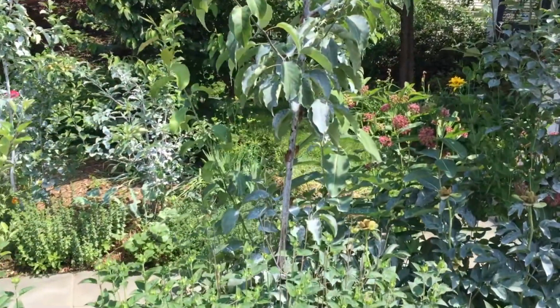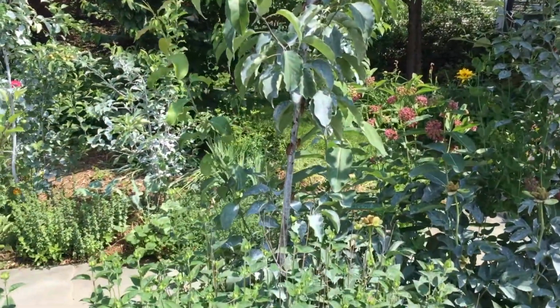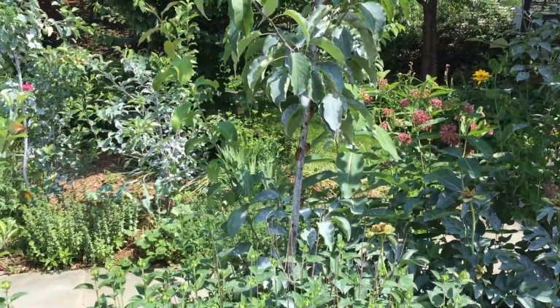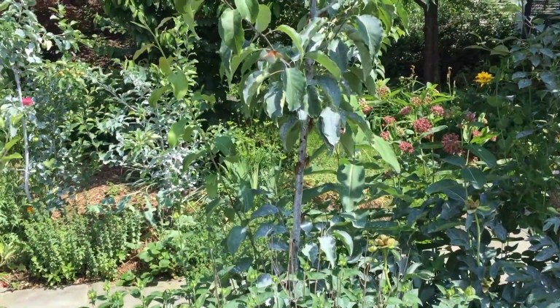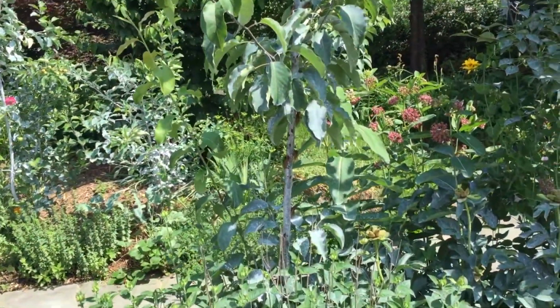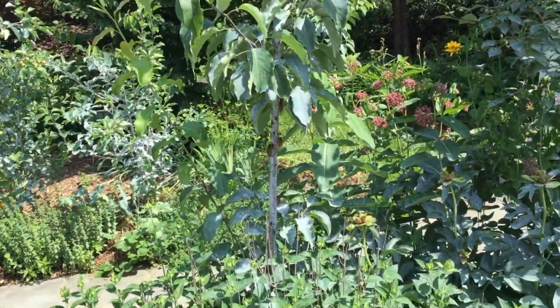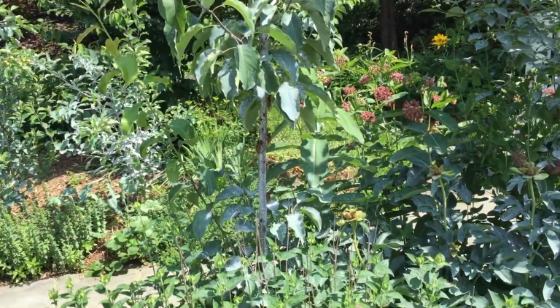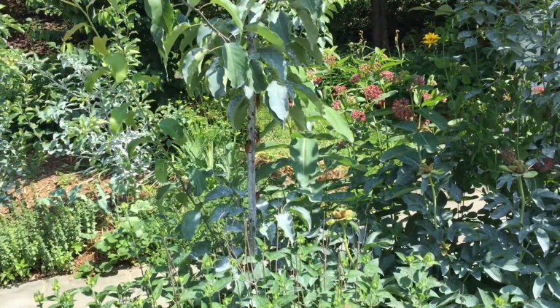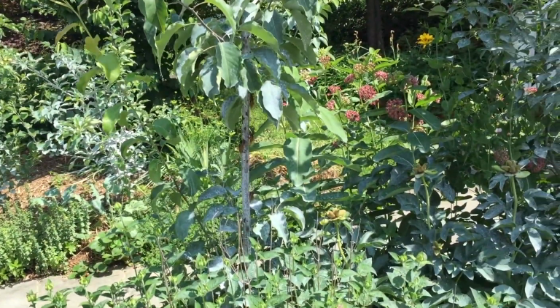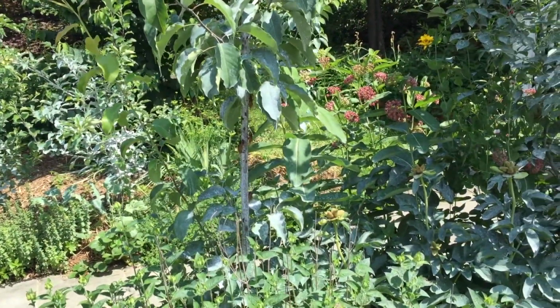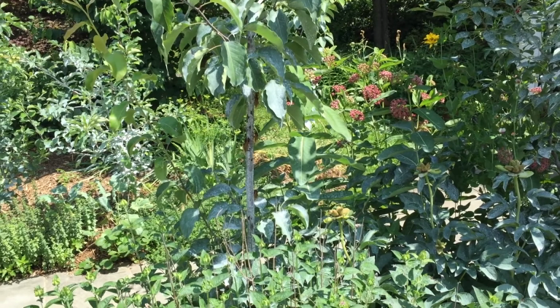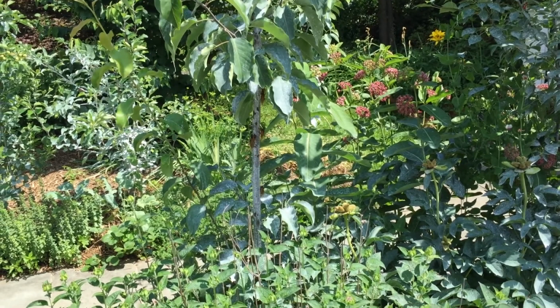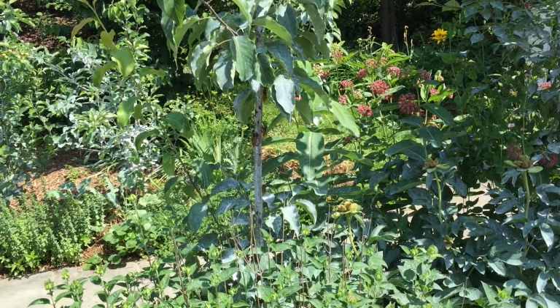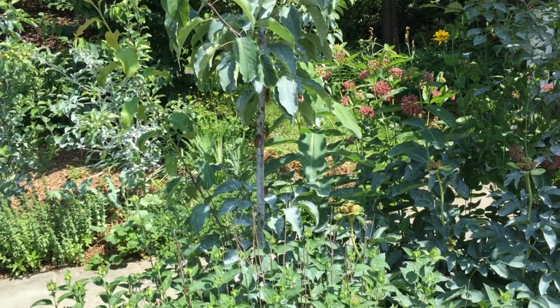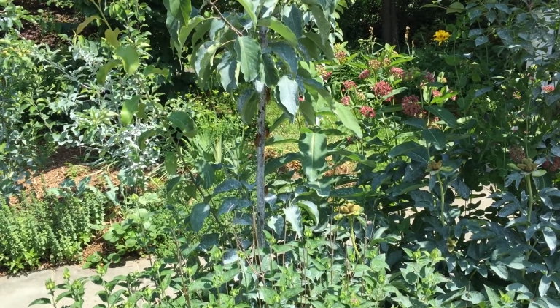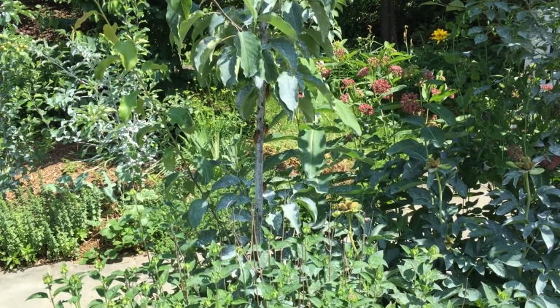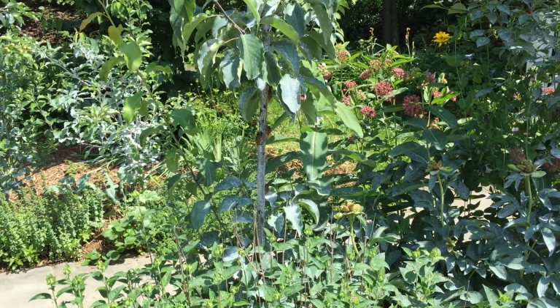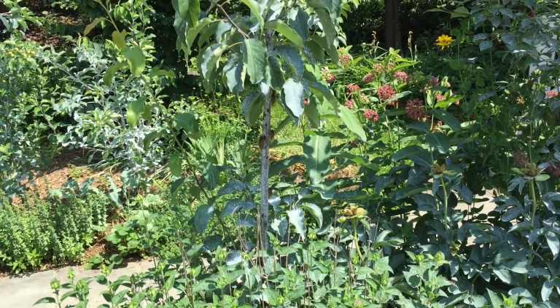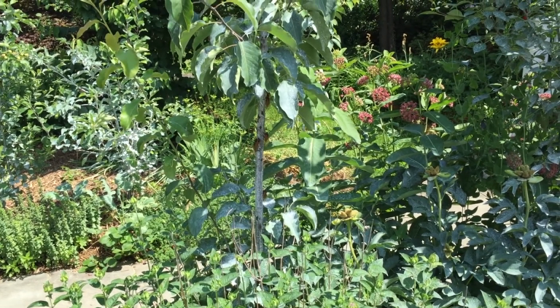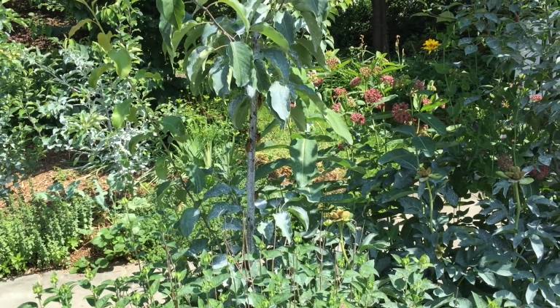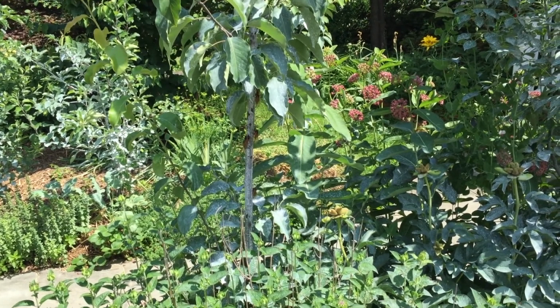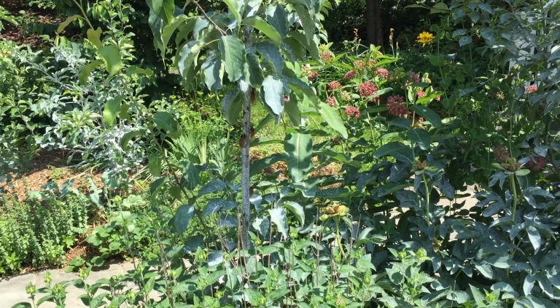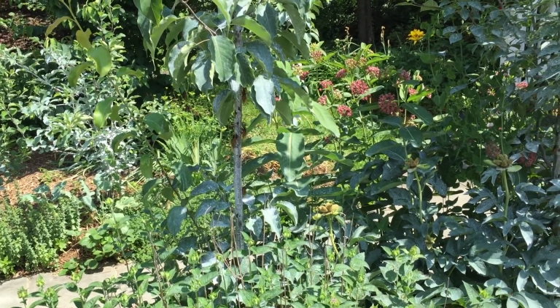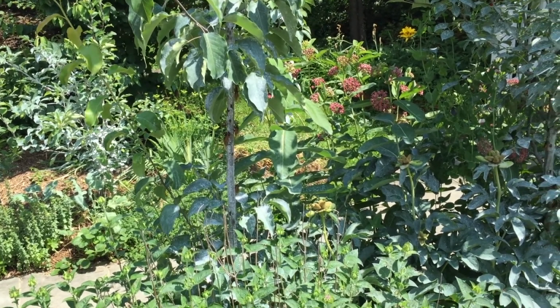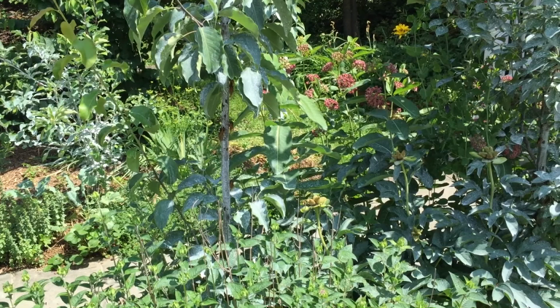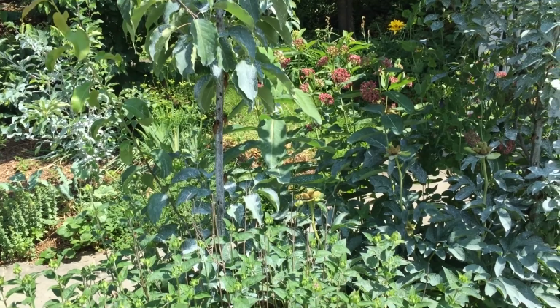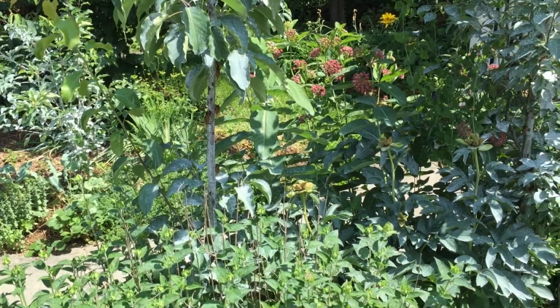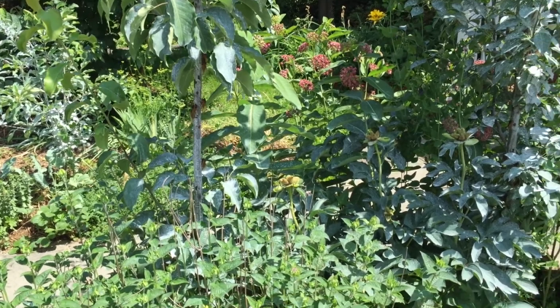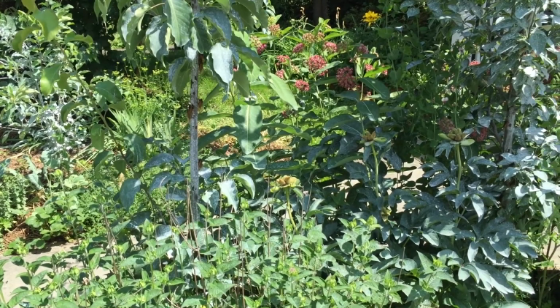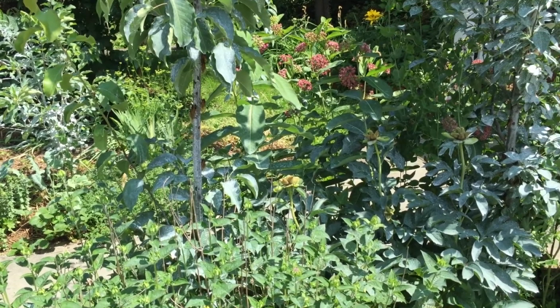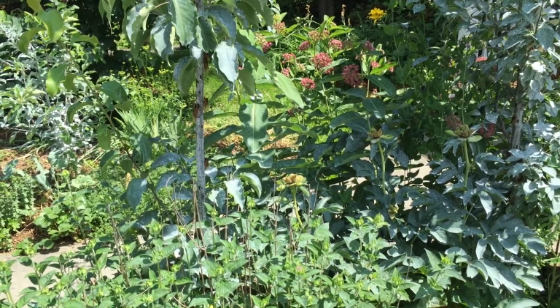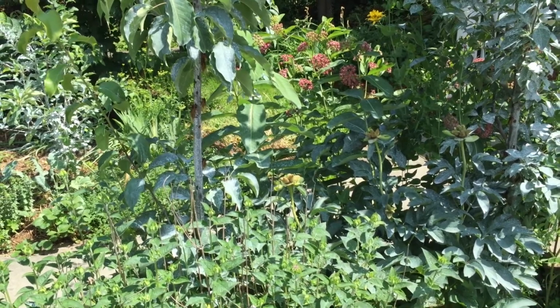I've sprayed my trees with Surround to see if that would help. It's a kaolin clay — it just makes it unpleasant for them to walk on supposedly, or reduces their interest in the trees.